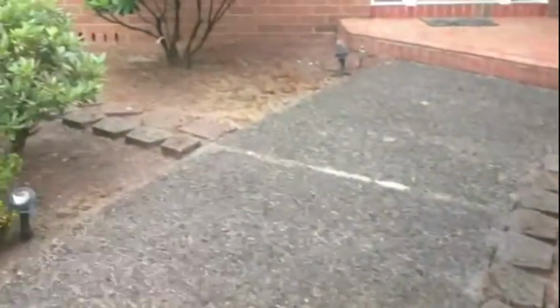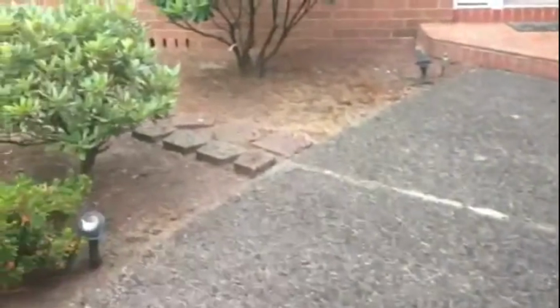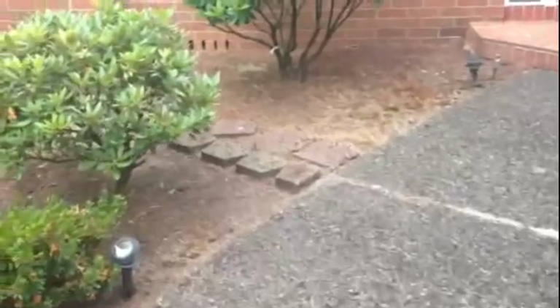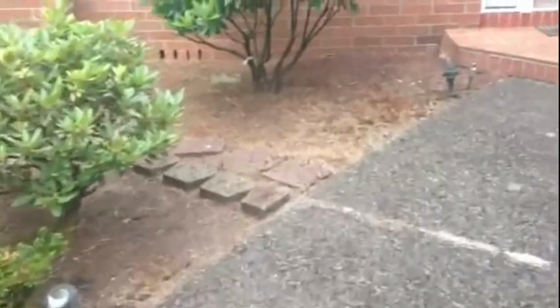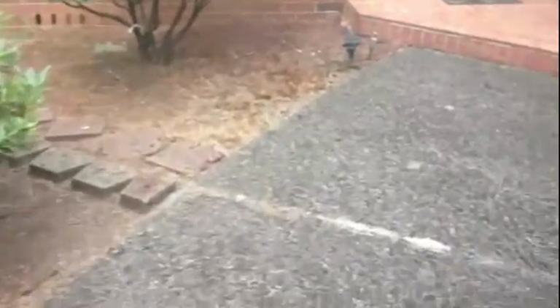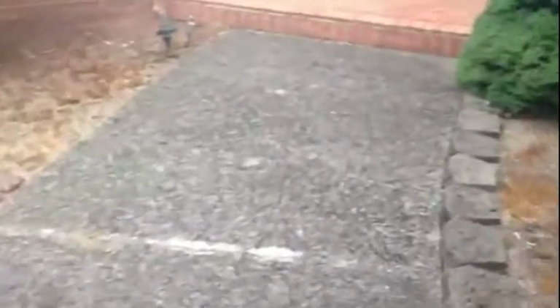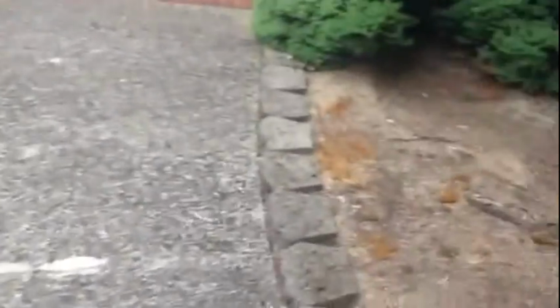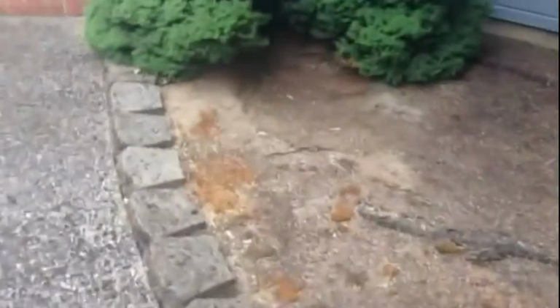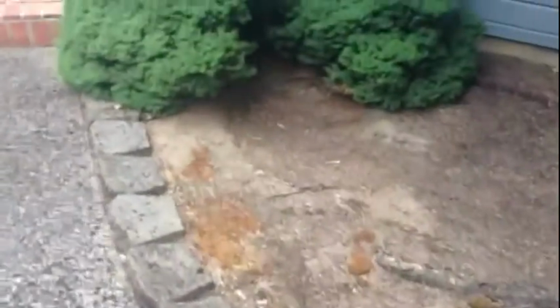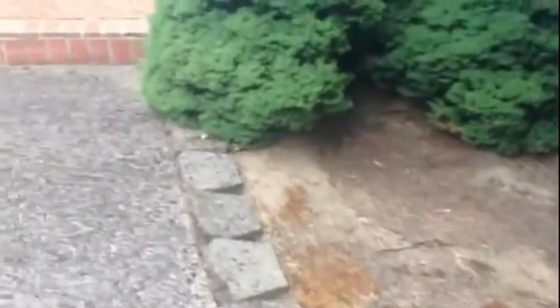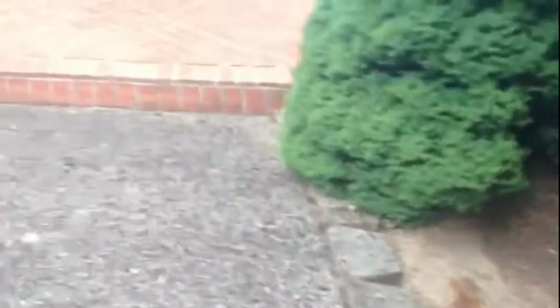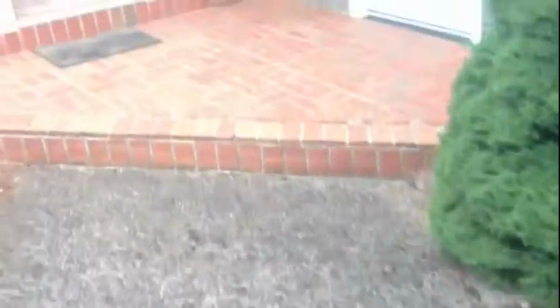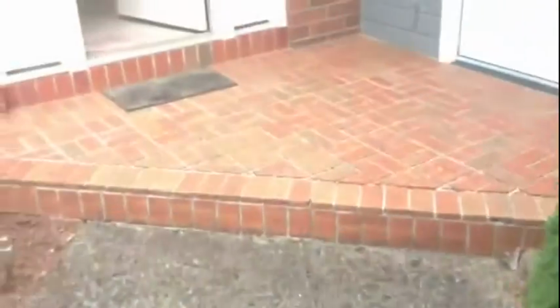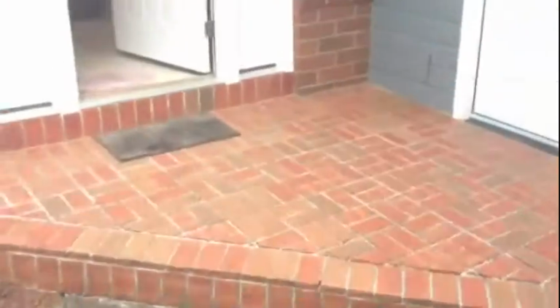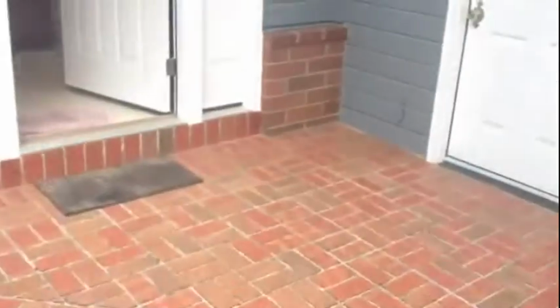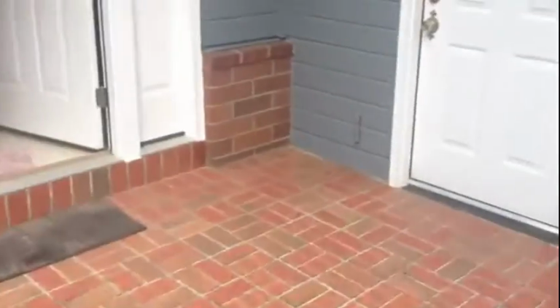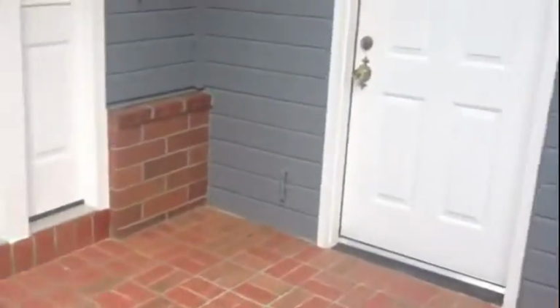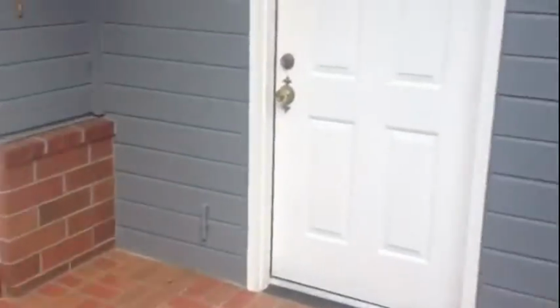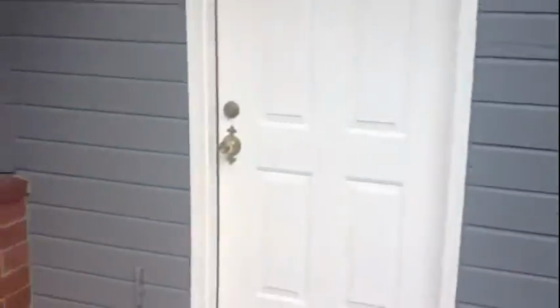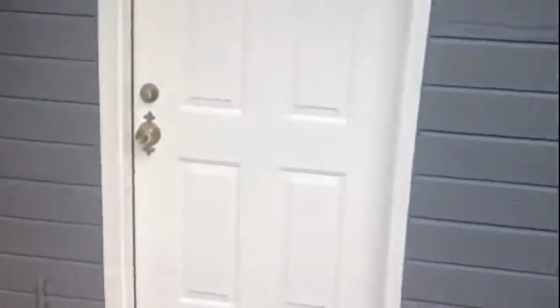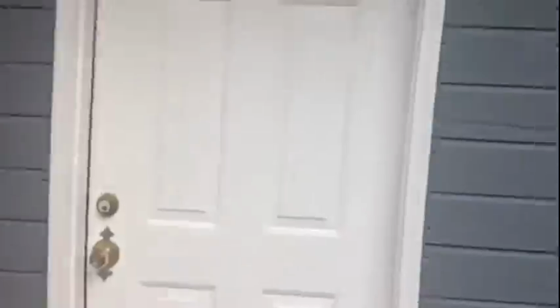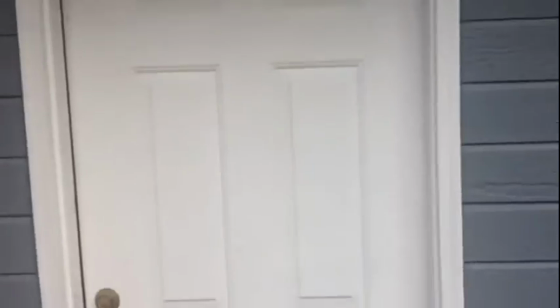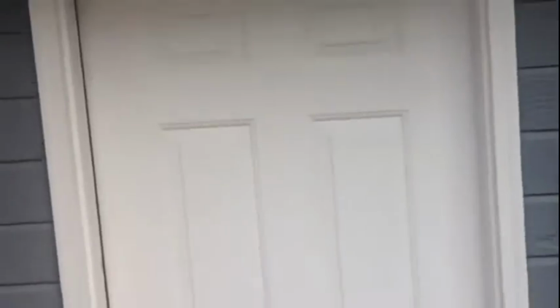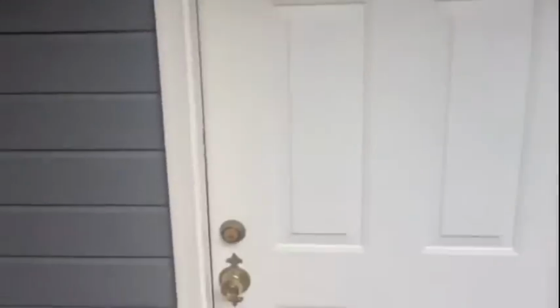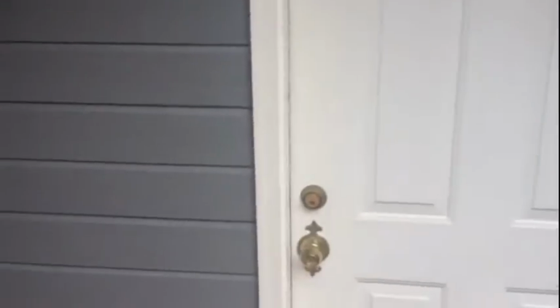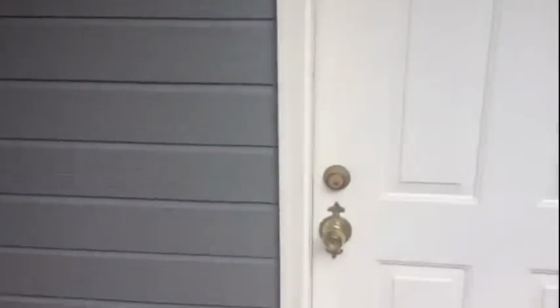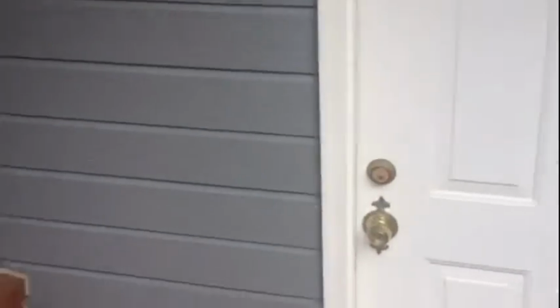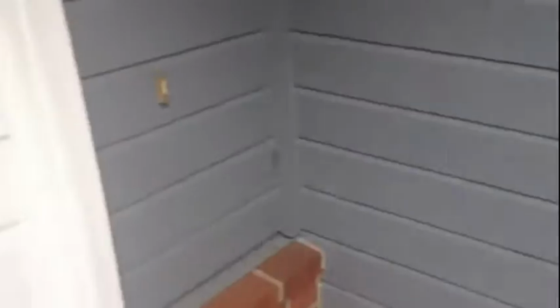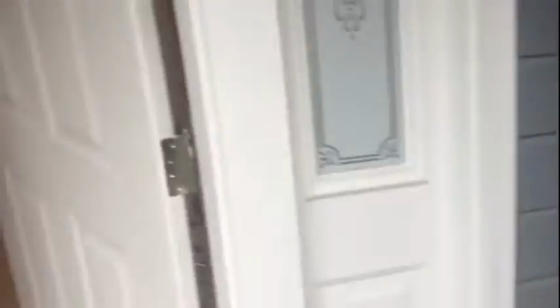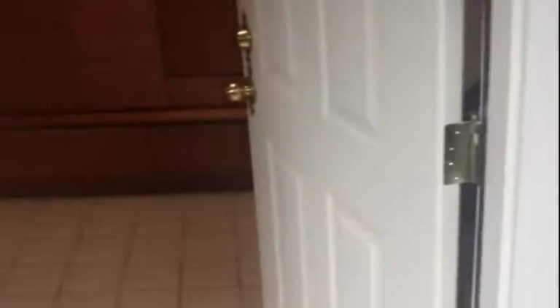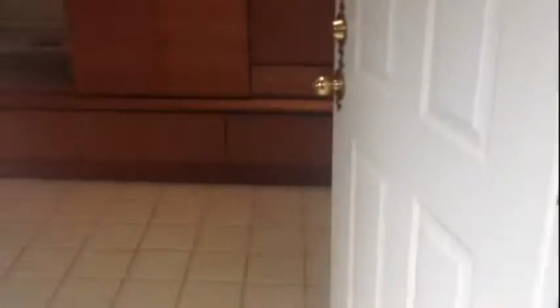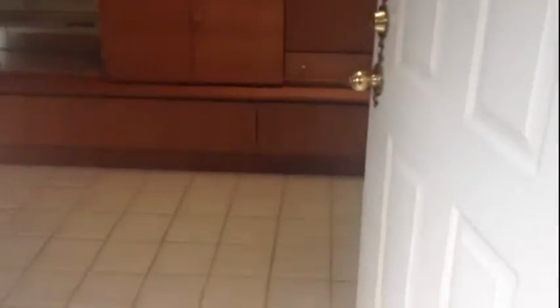The yard has been set up extremely low maintenance with some lighting. The door here goes from the garage right to the front door.